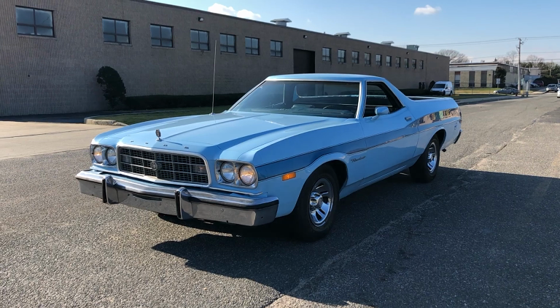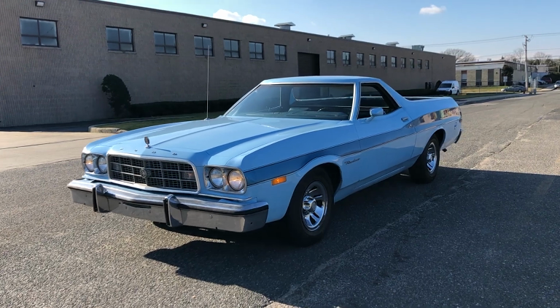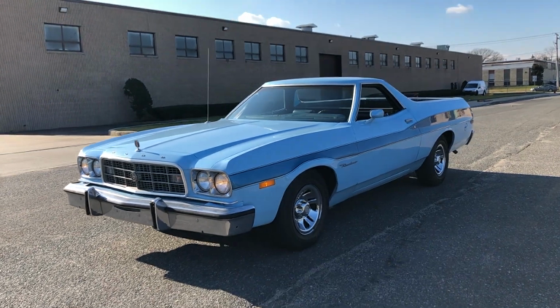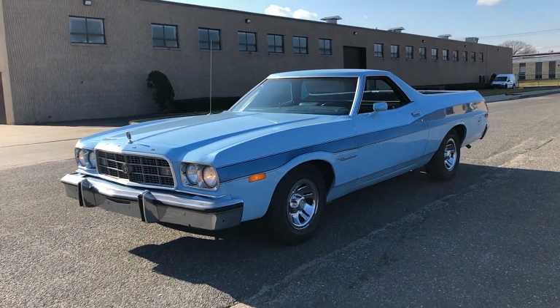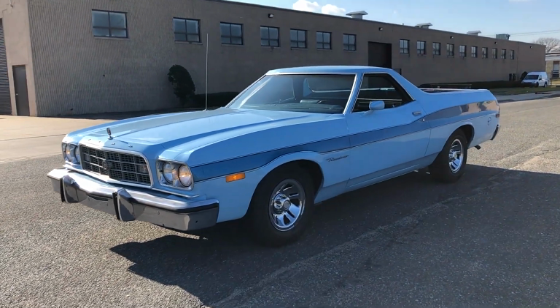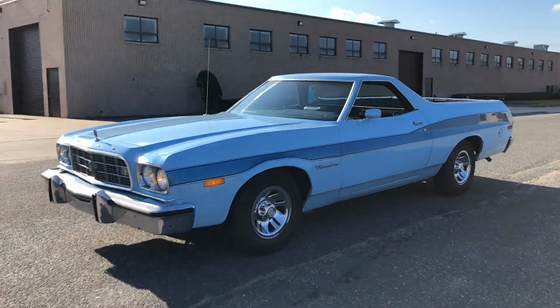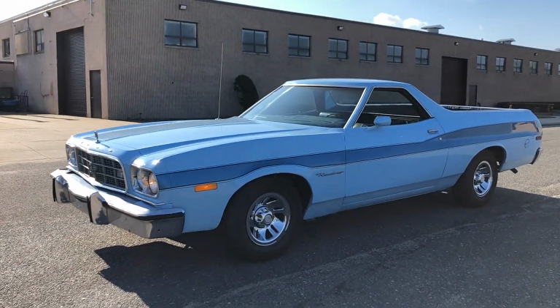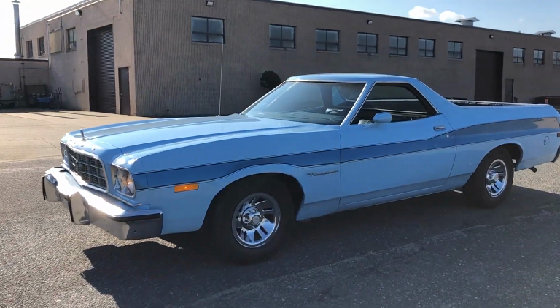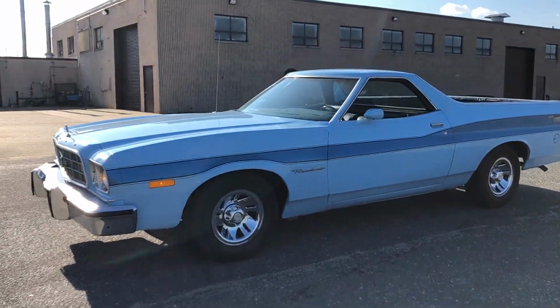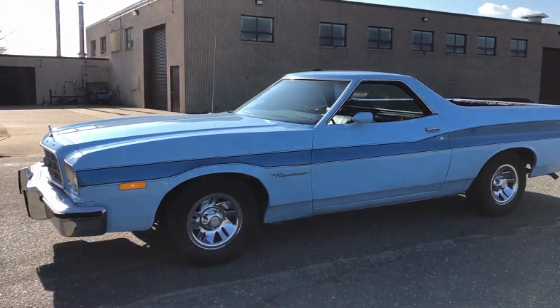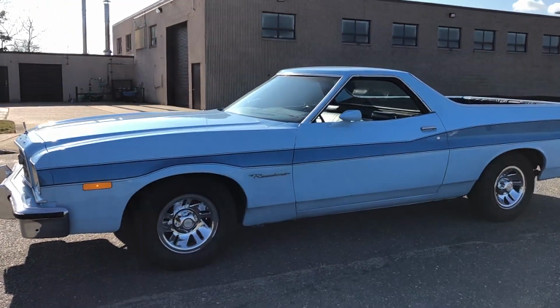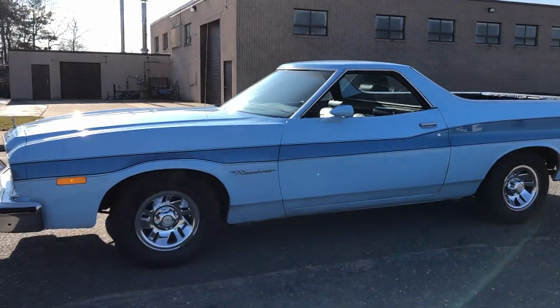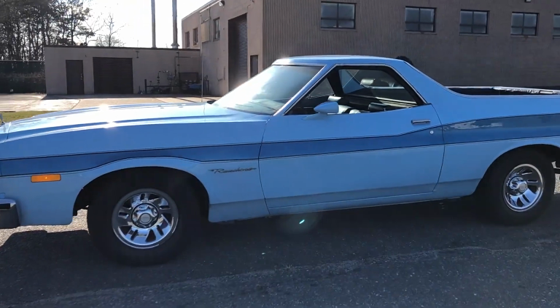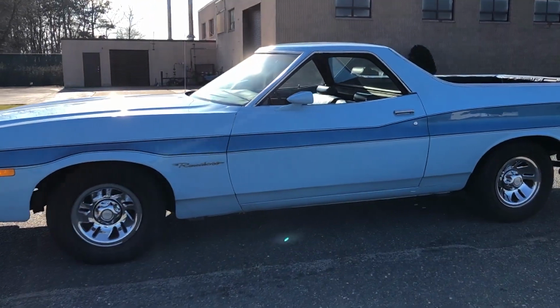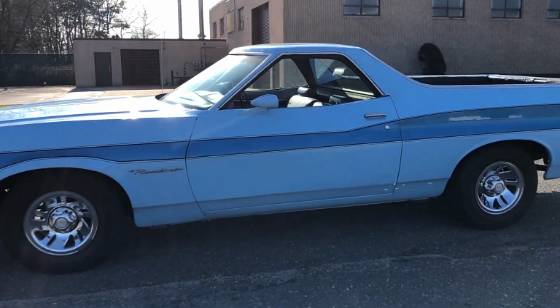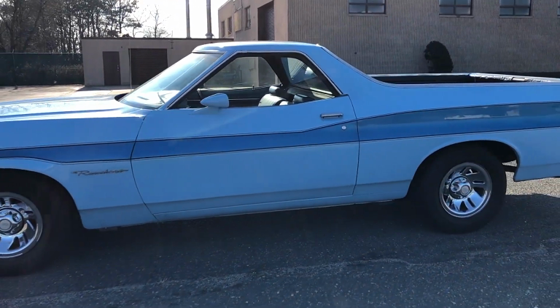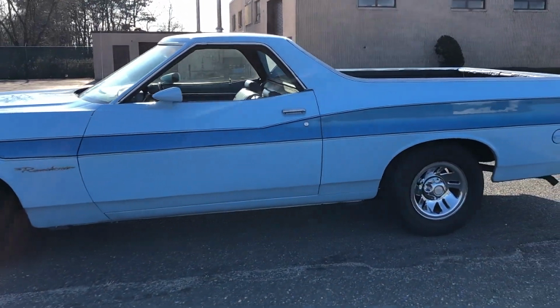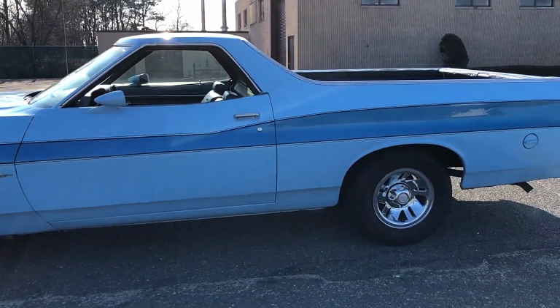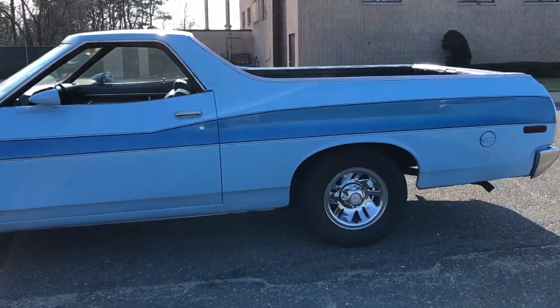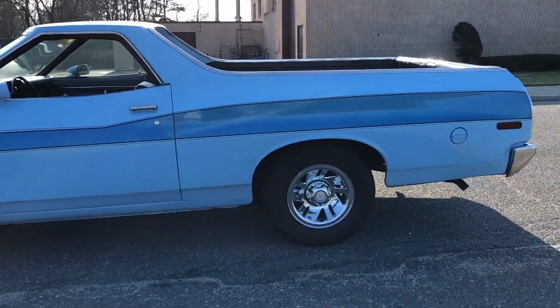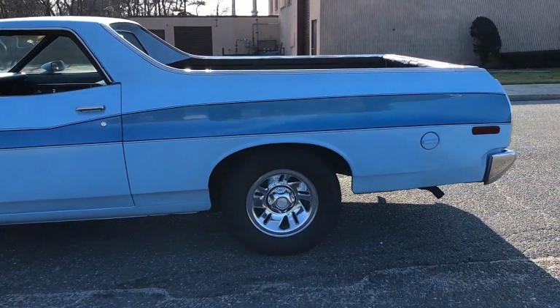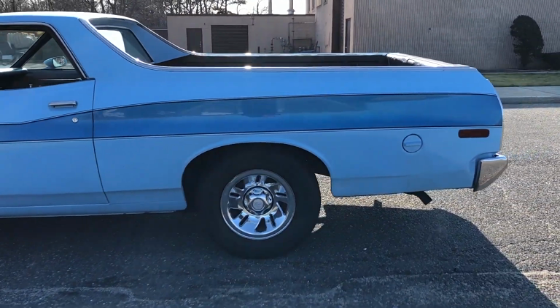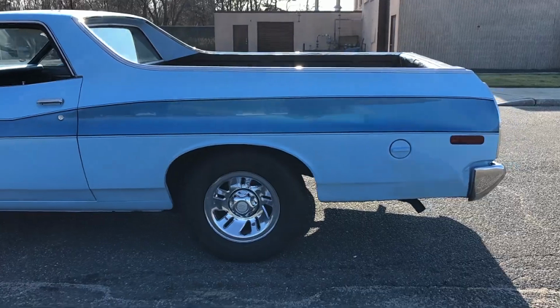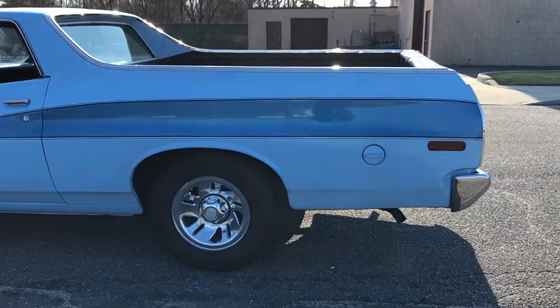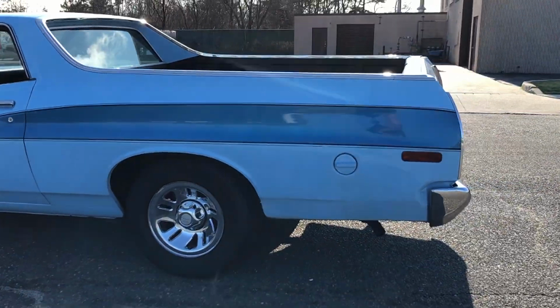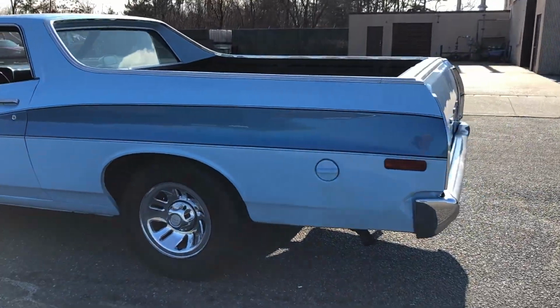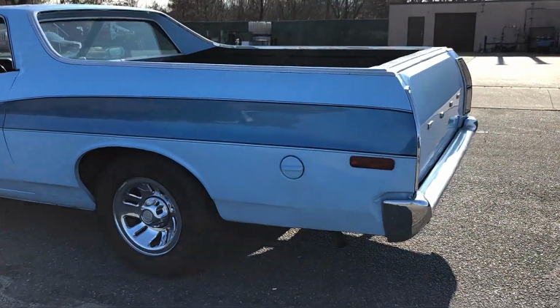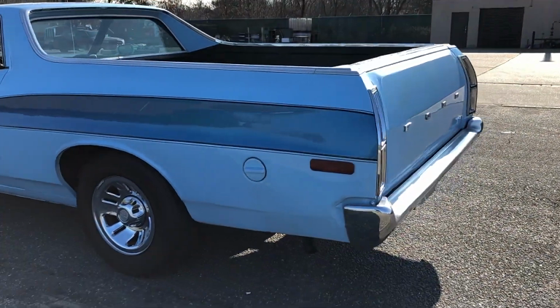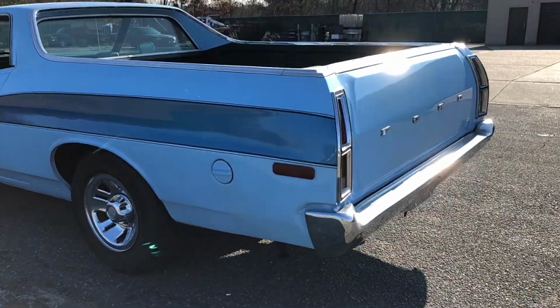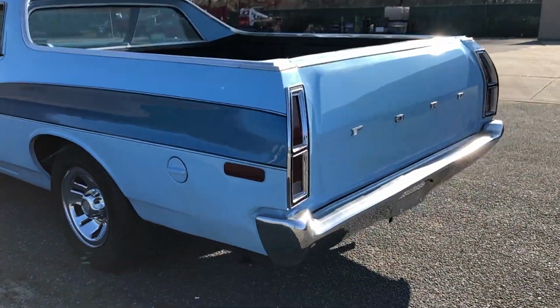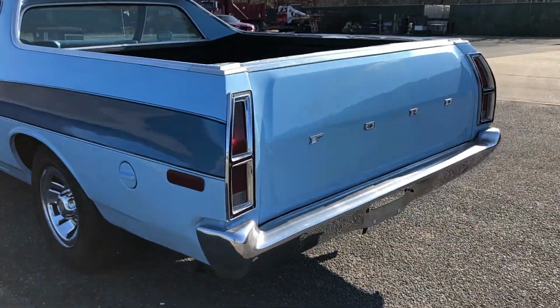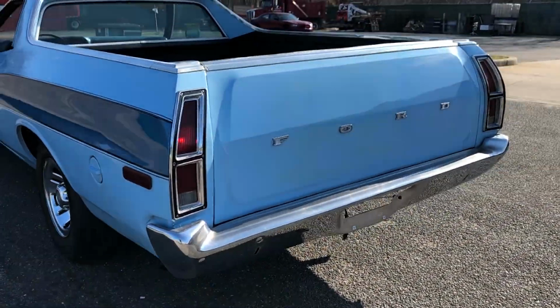Check out this 1973 Ford Ranchero — you just don't see many of these cars around. Body's super clean, probably redone within the last 5 years, looks real good. Factory stripe, just a nice clean car.